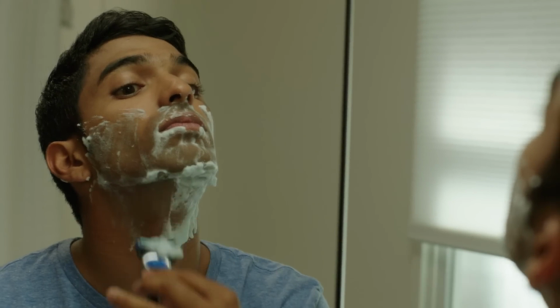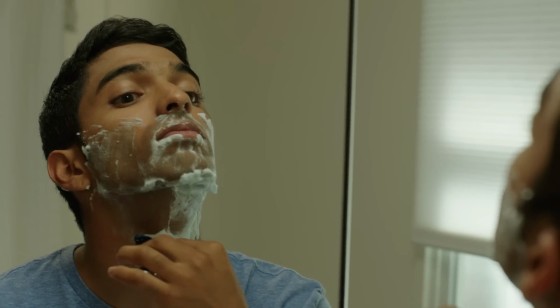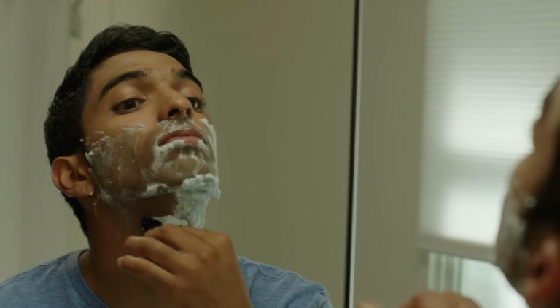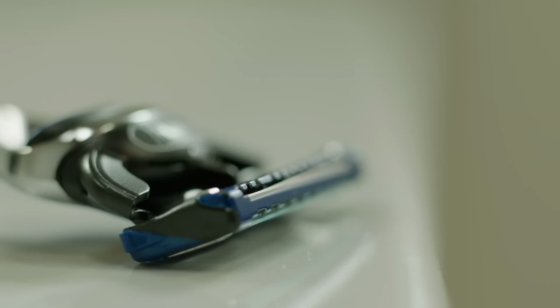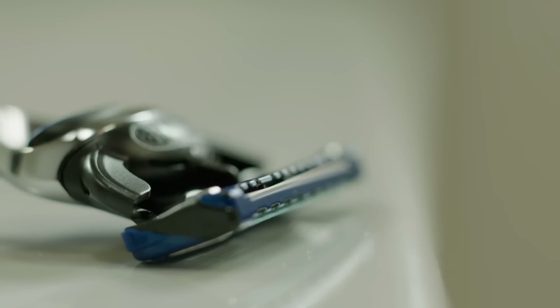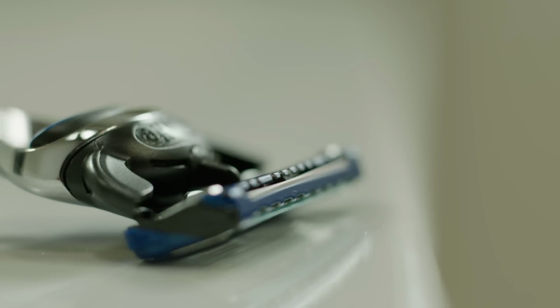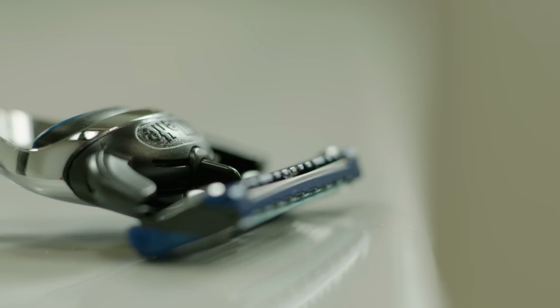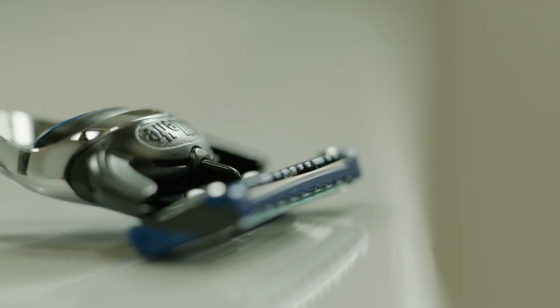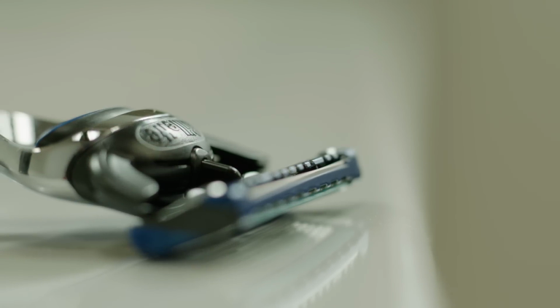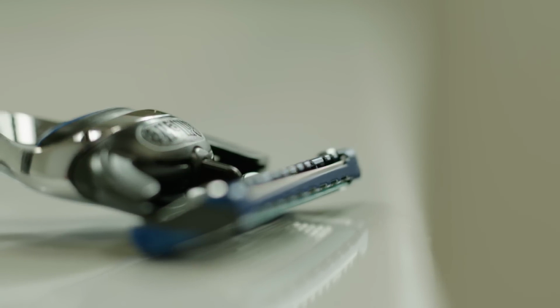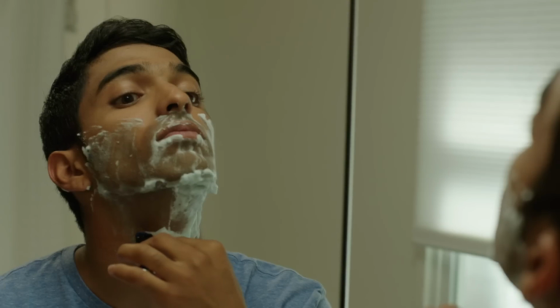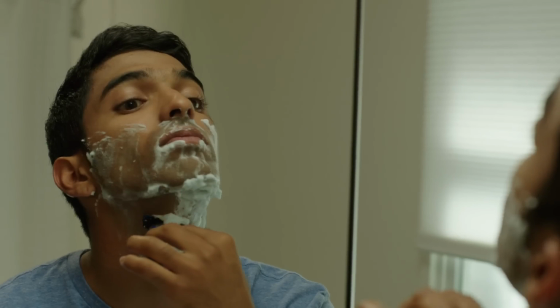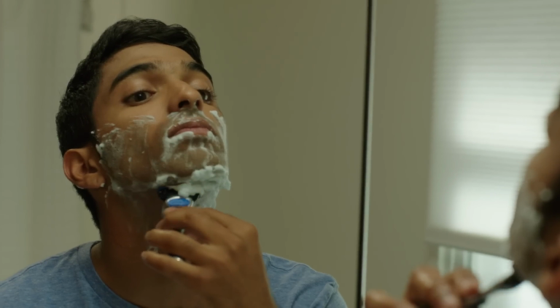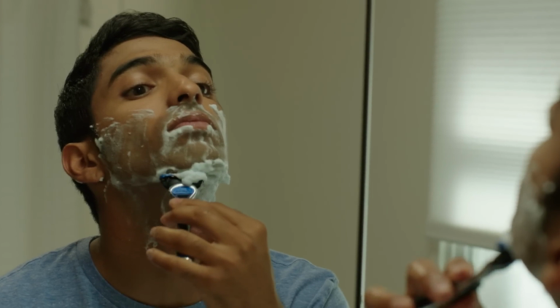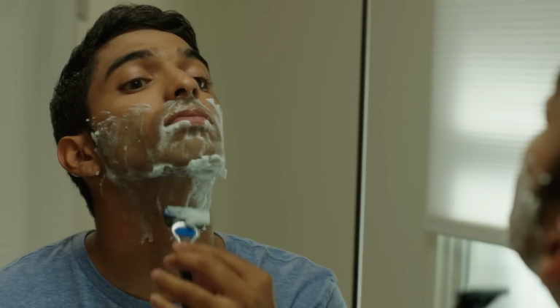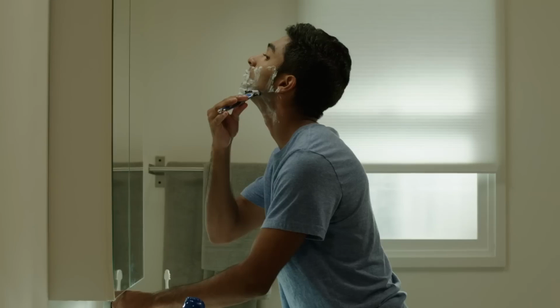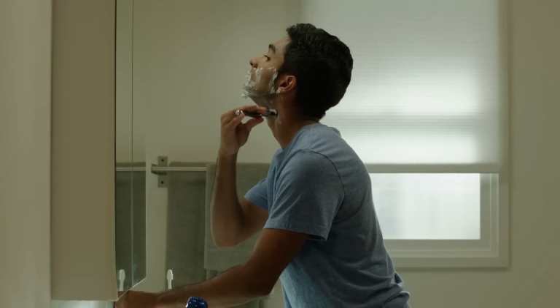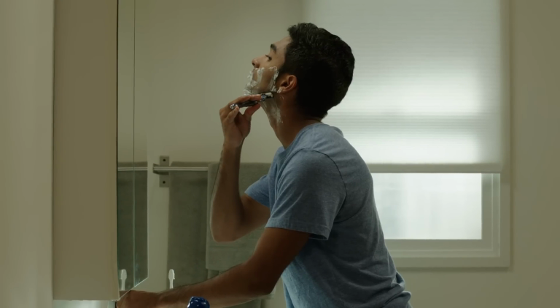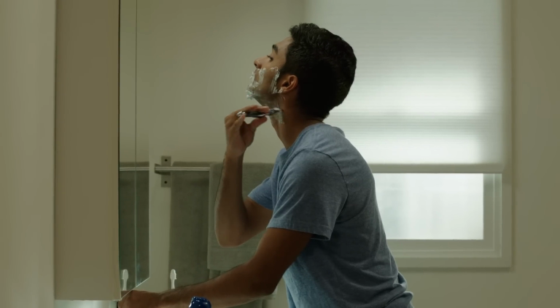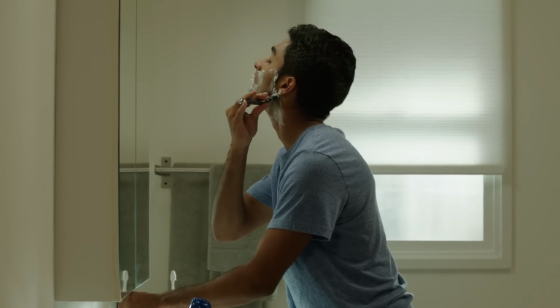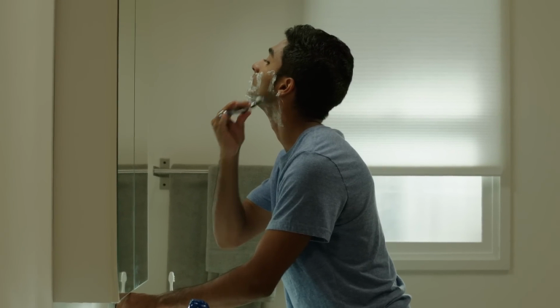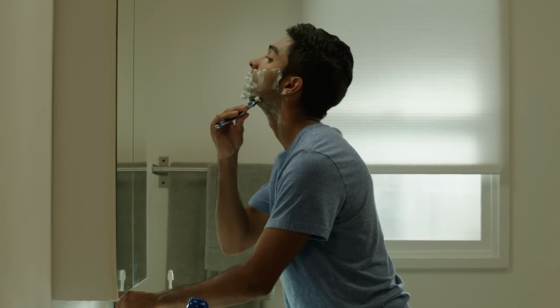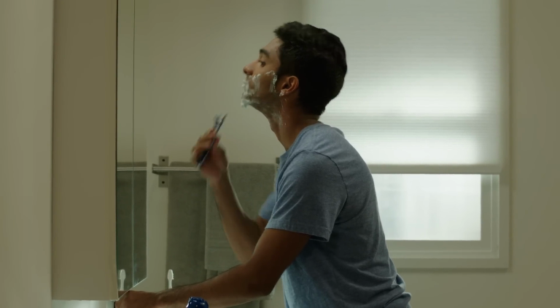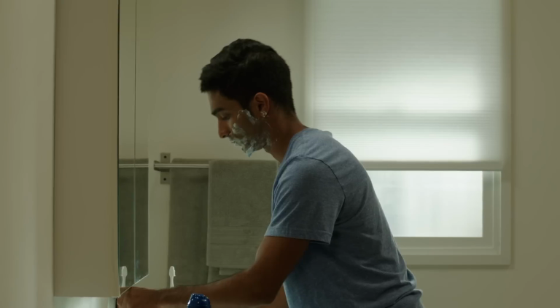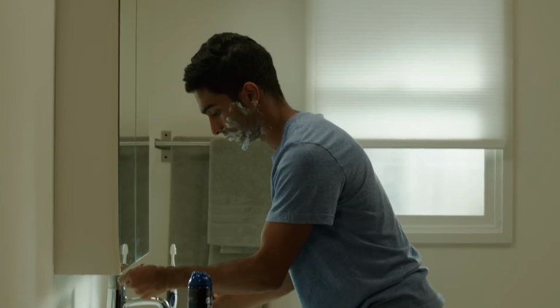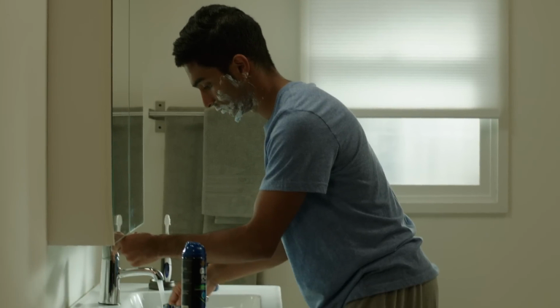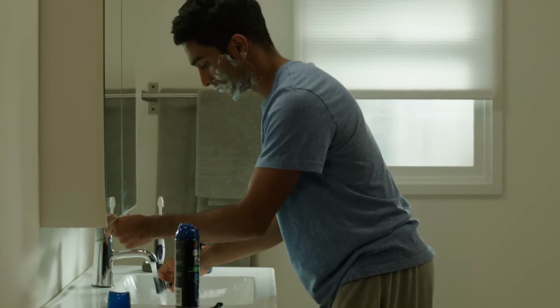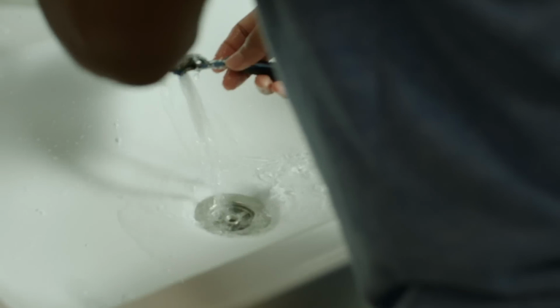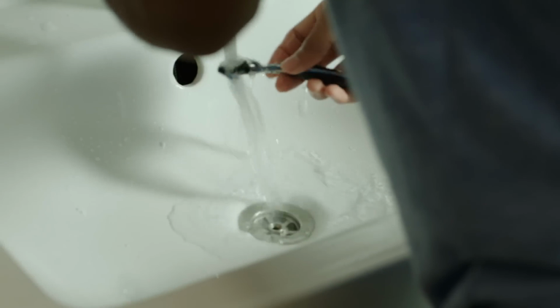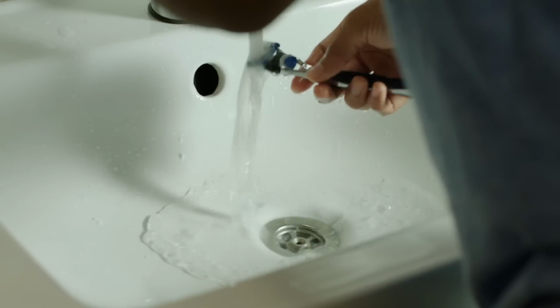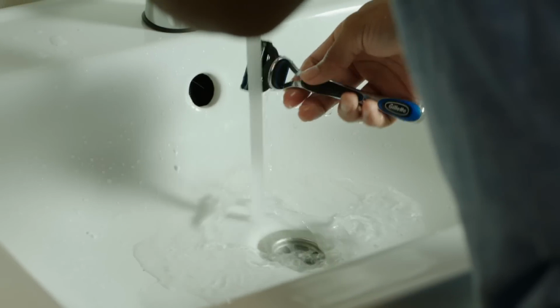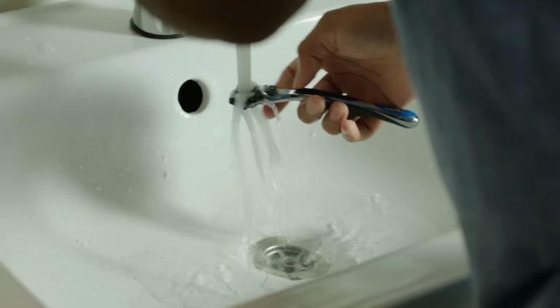An advanced razor like this one will deliver a close shave even against the grain. You should shave in the direction you're most comfortable with. The neck tends to be the most sensitive area on your face, but if you shave it last, the shave gel will have more time to soften the hair, allowing your blade to cut even easier.